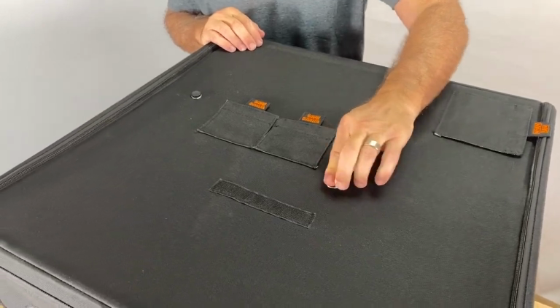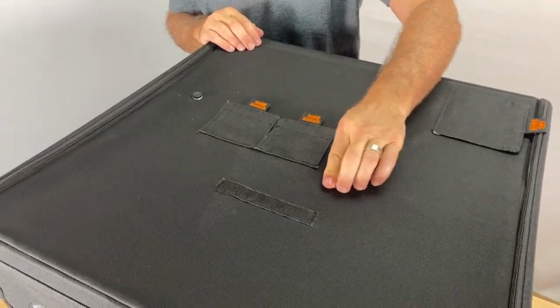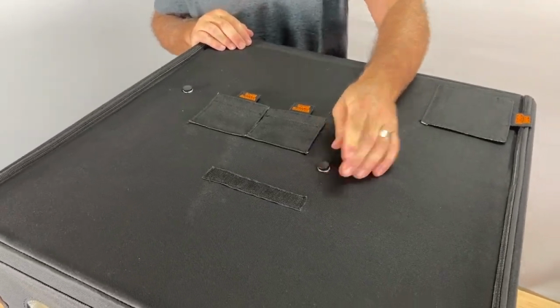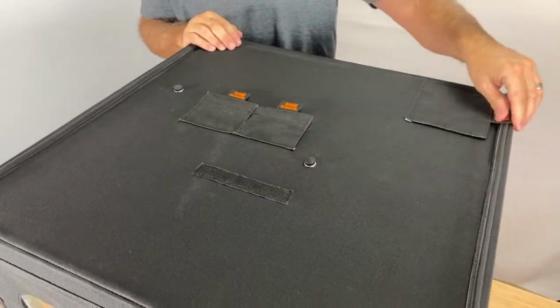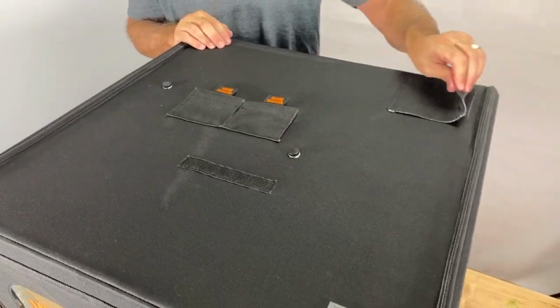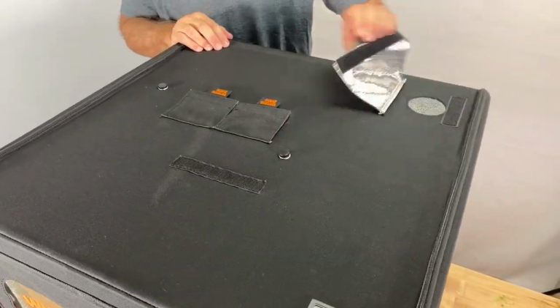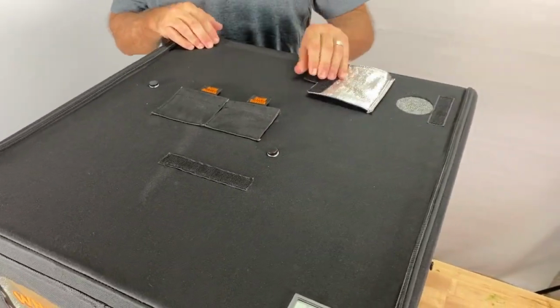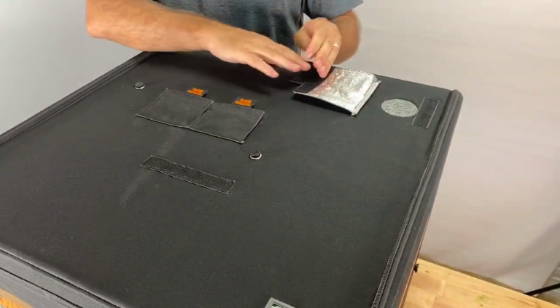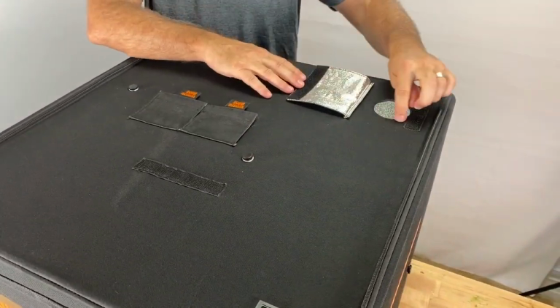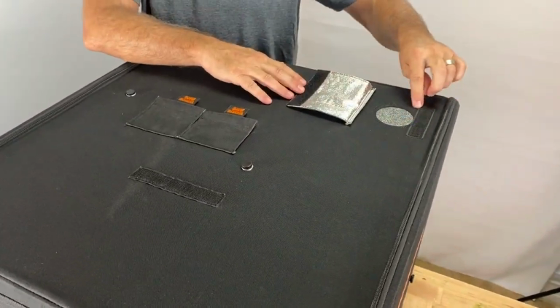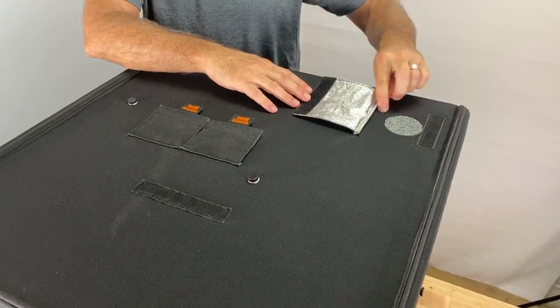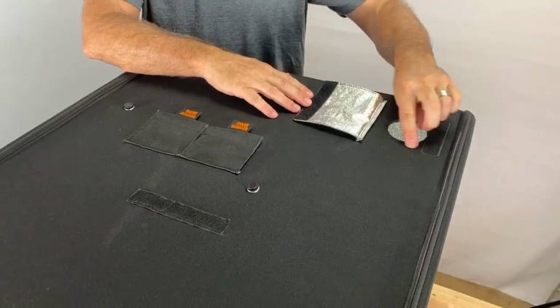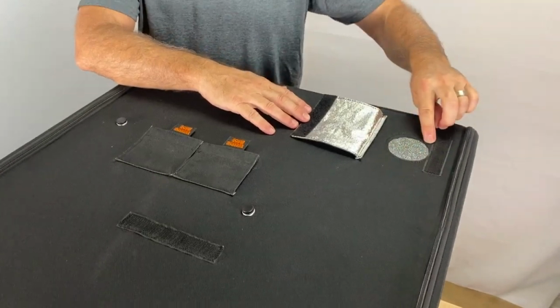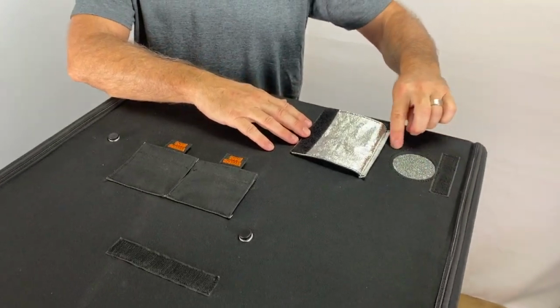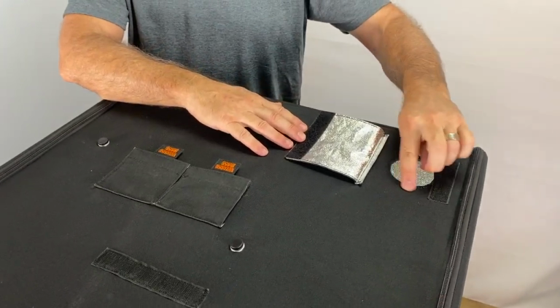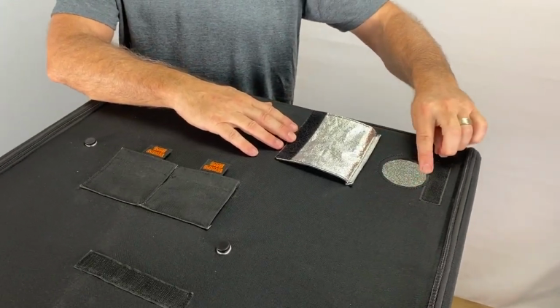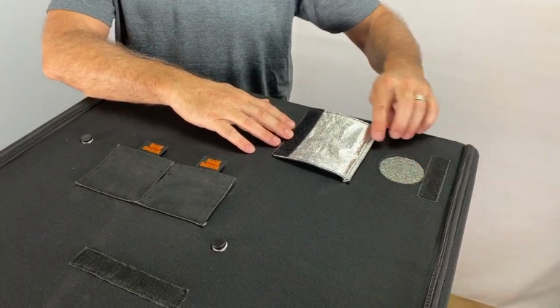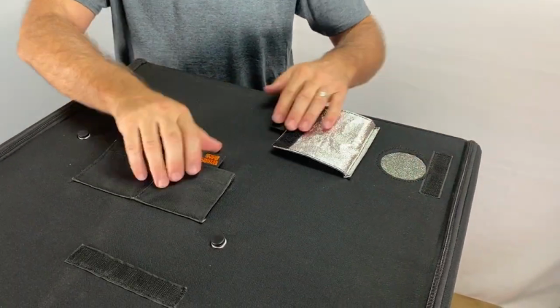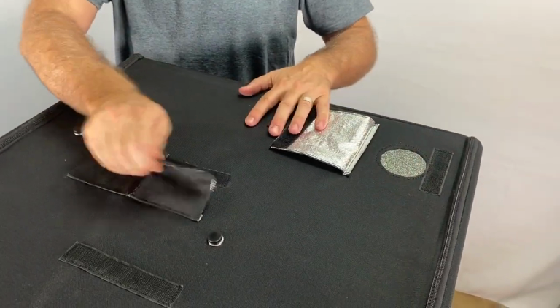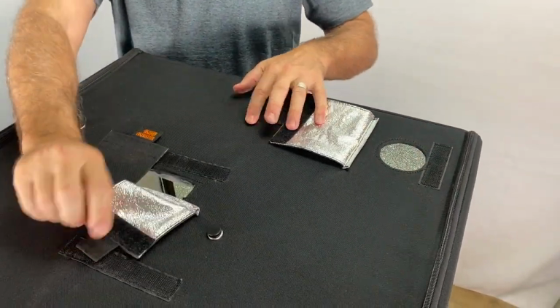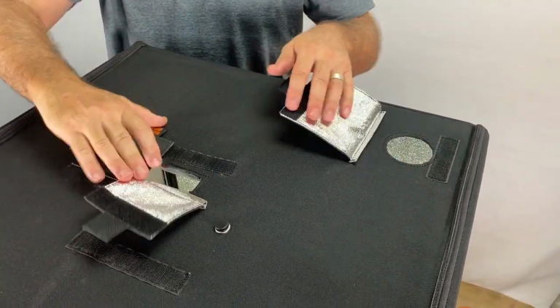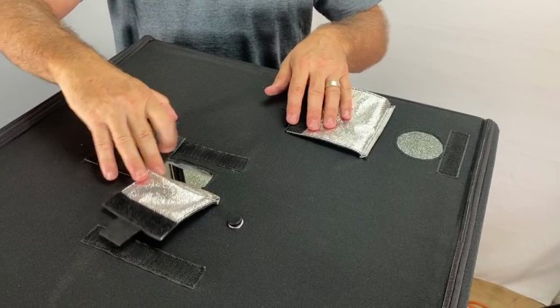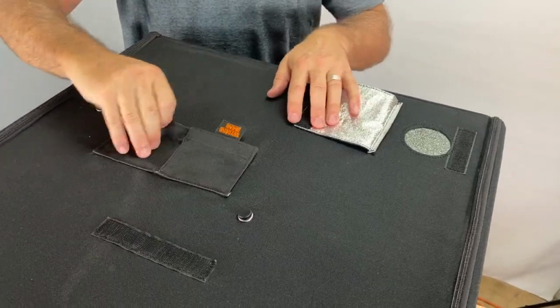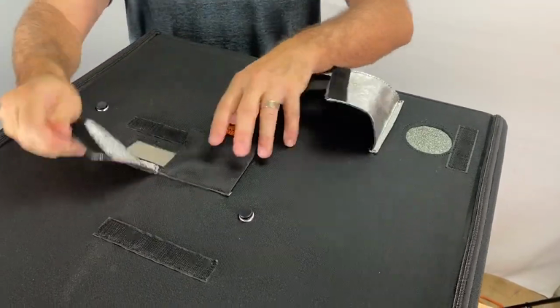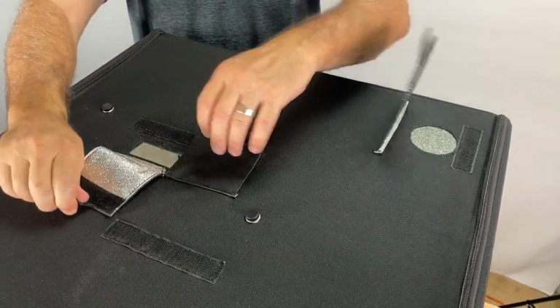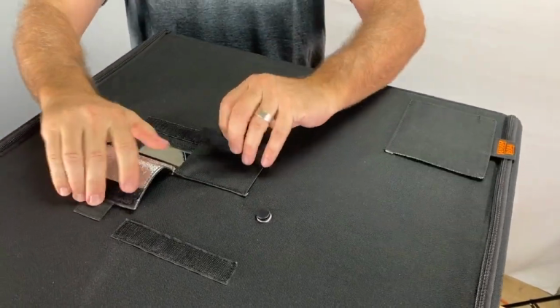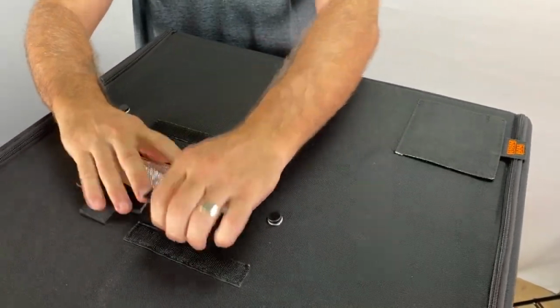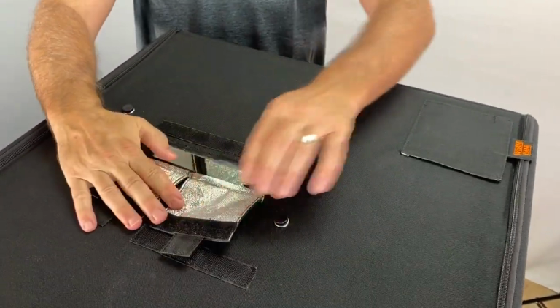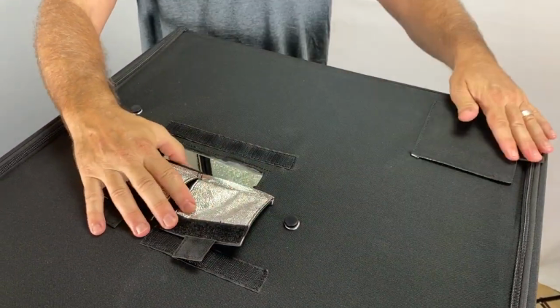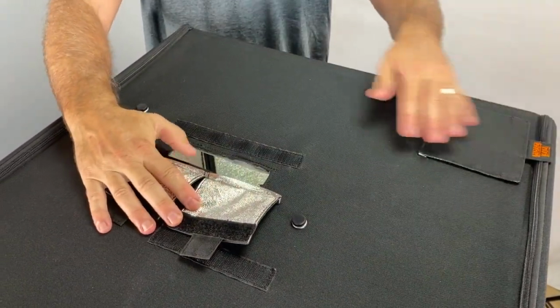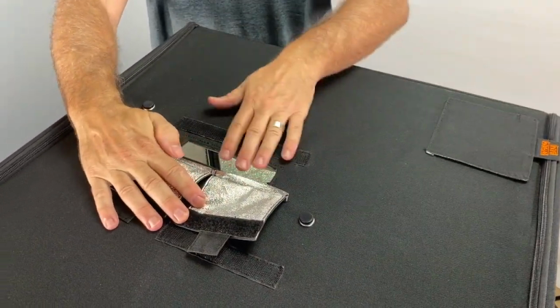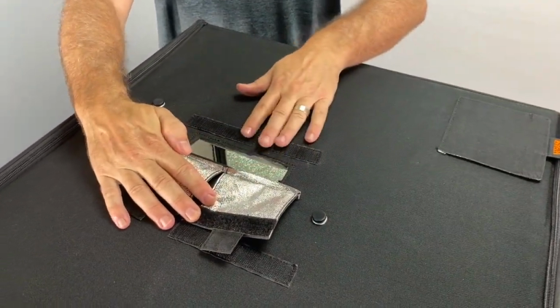Another really nice improvement is all of our access holes have now been sewn around the seams, which reinforces the fabric and makes the holes much more long-lasting.